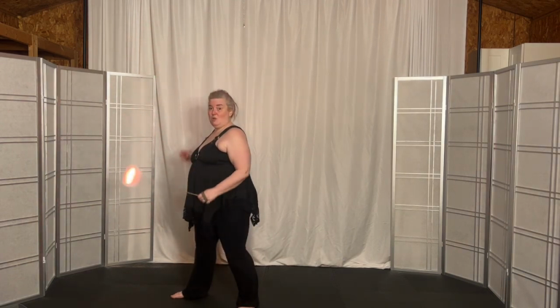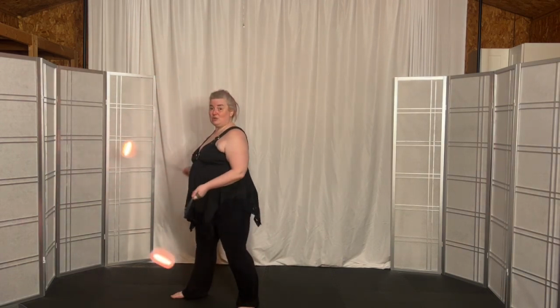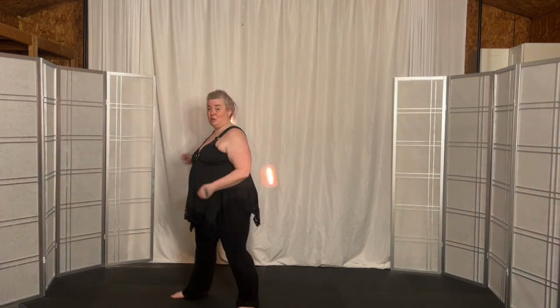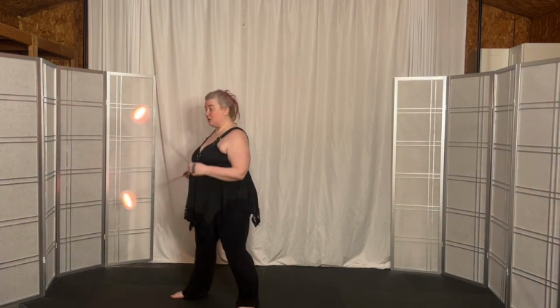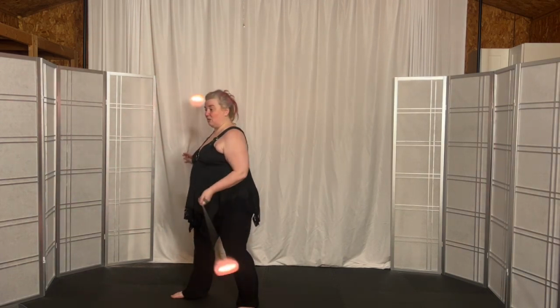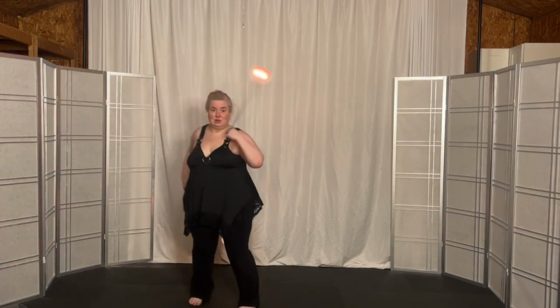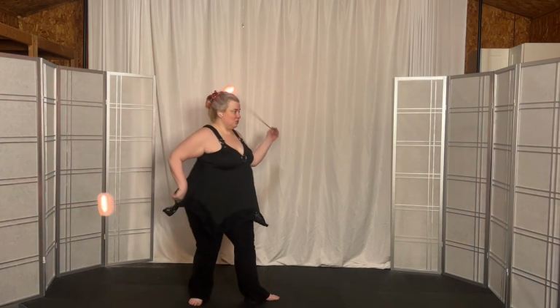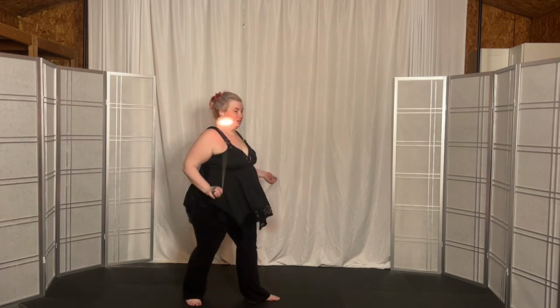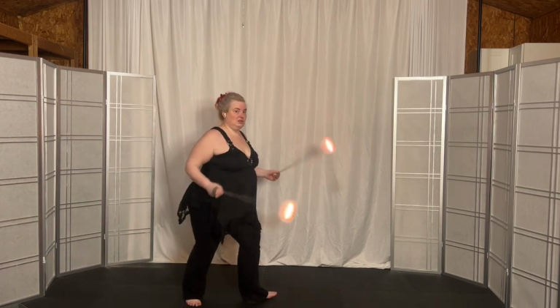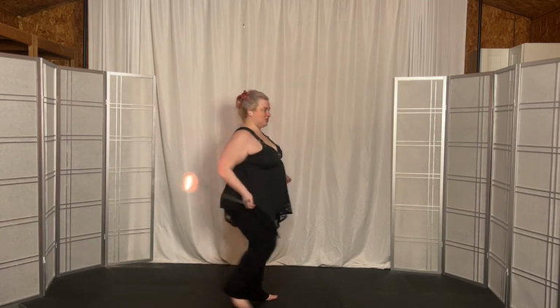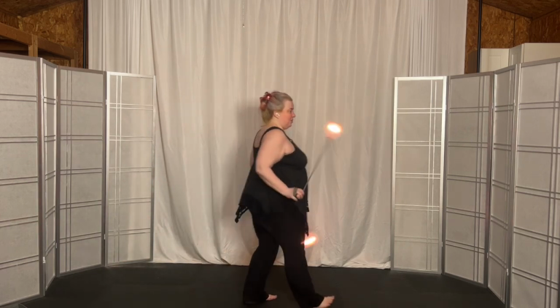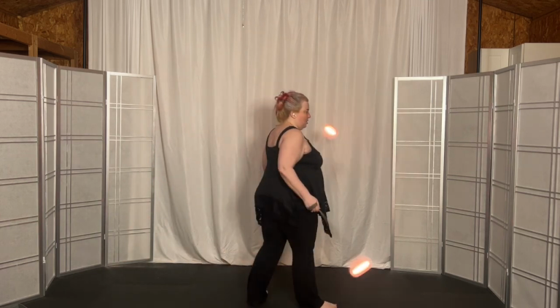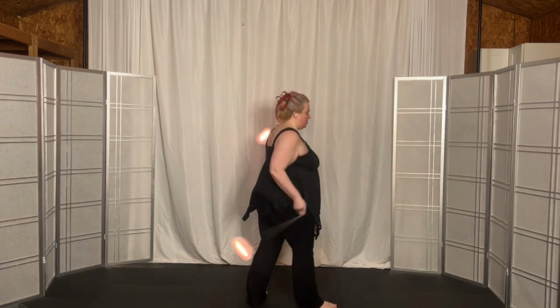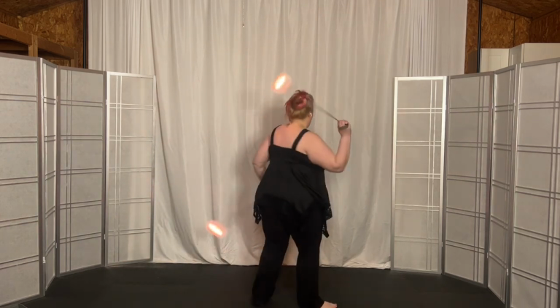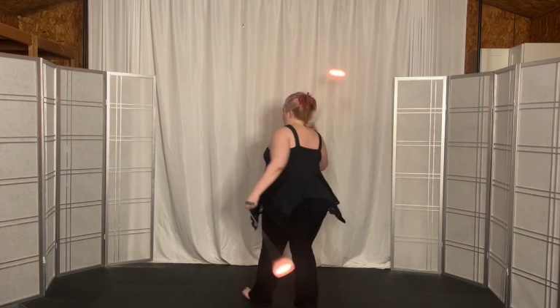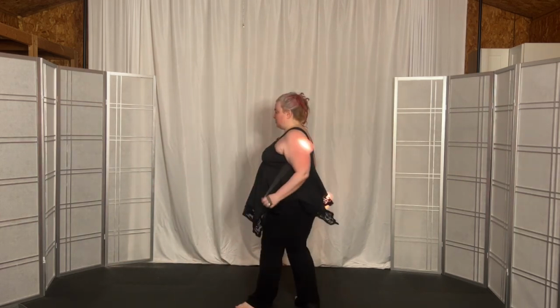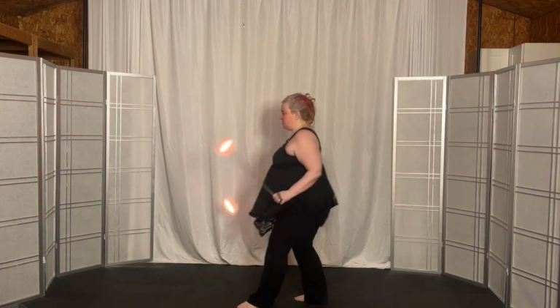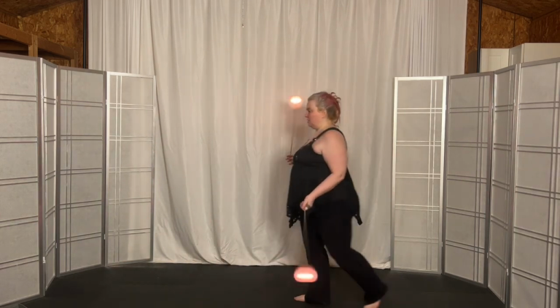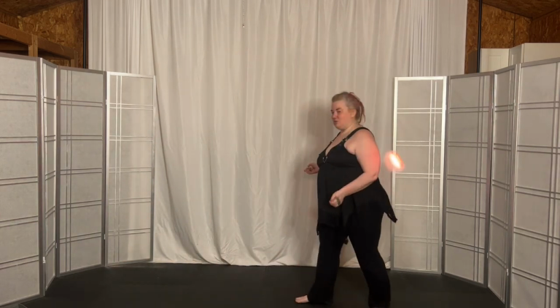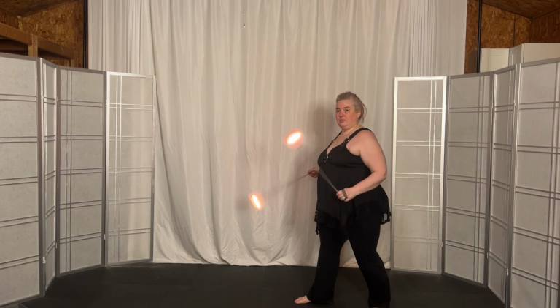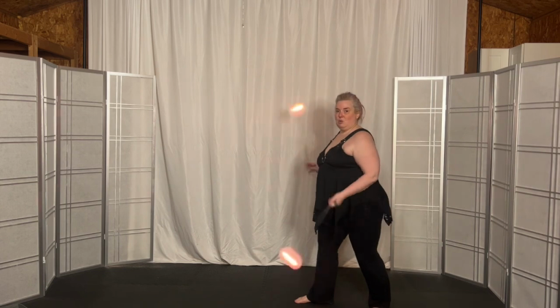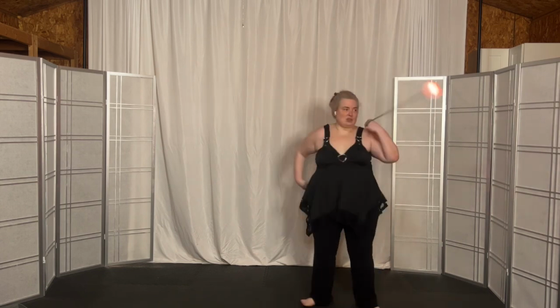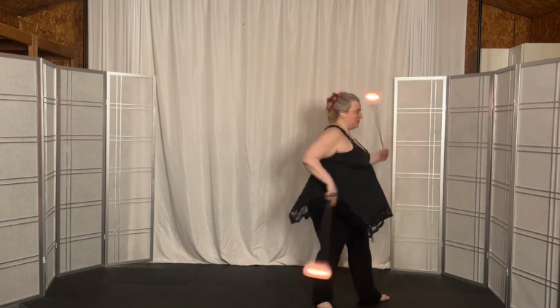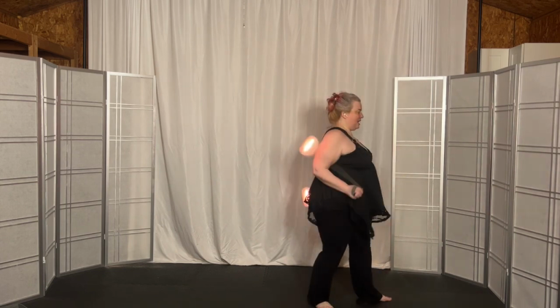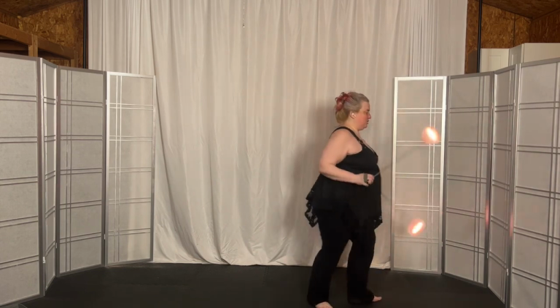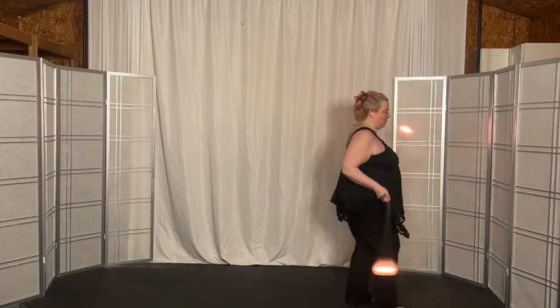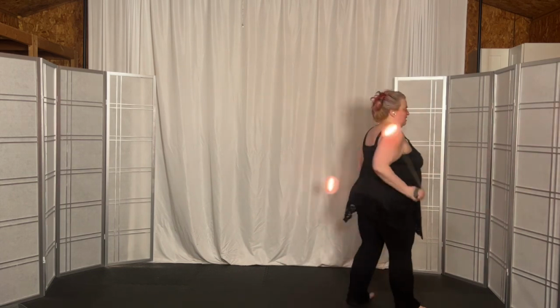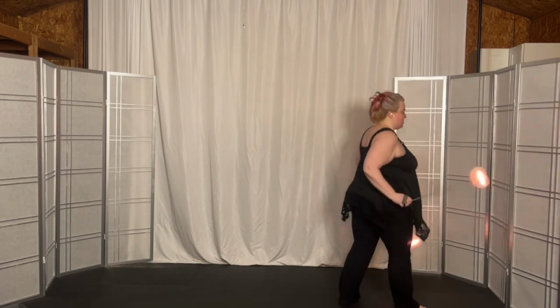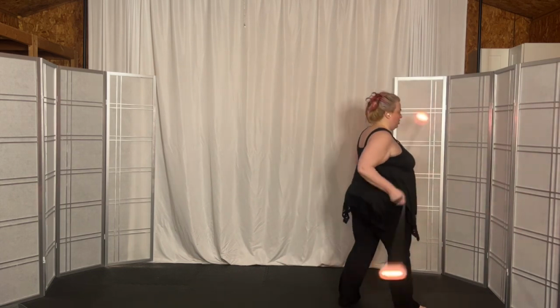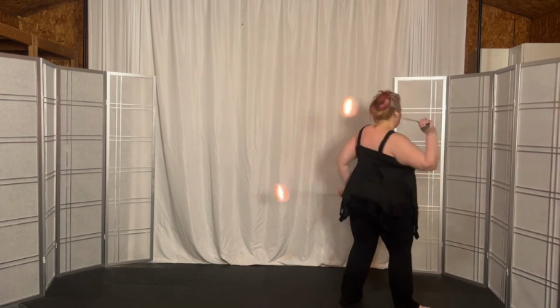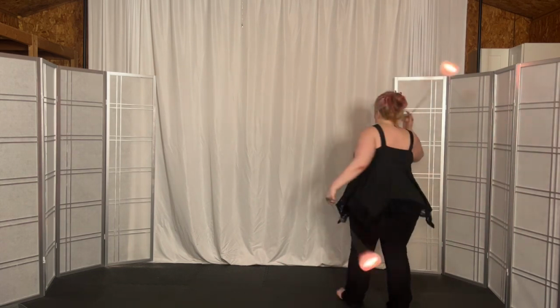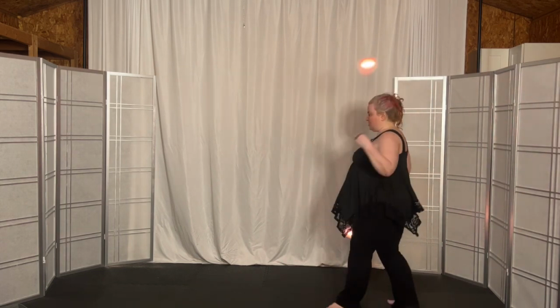One goes up while one goes down, you turn, you step. One goes up while one goes down, you turn, you step. One goes up while one goes down, you turn, you step.